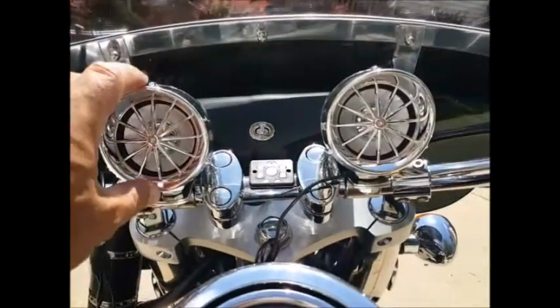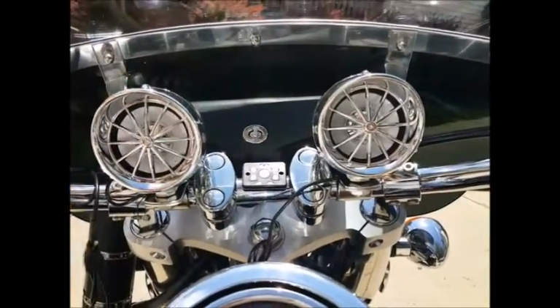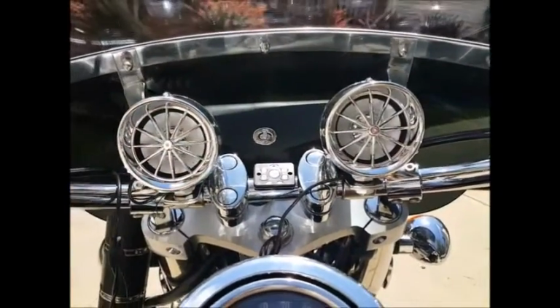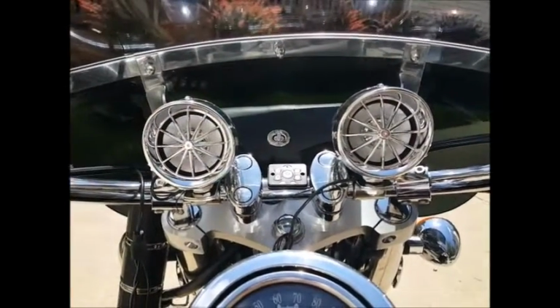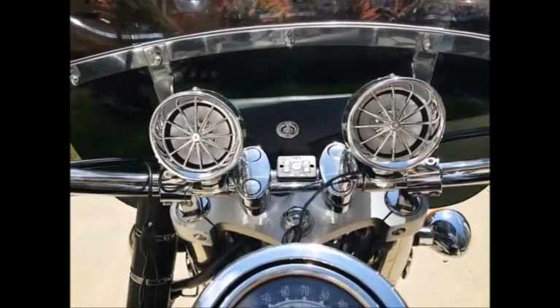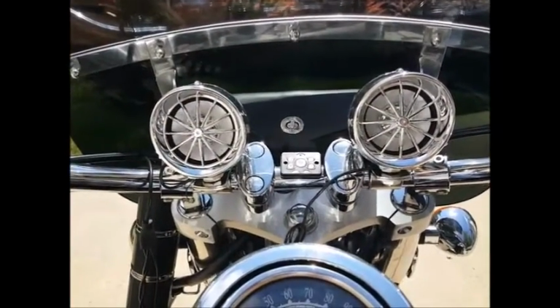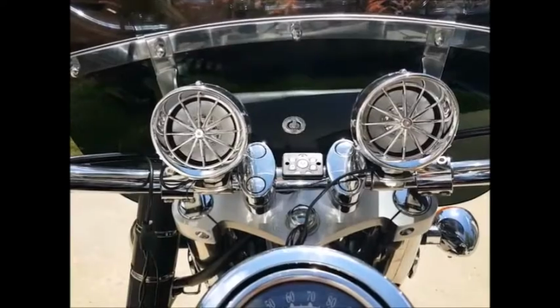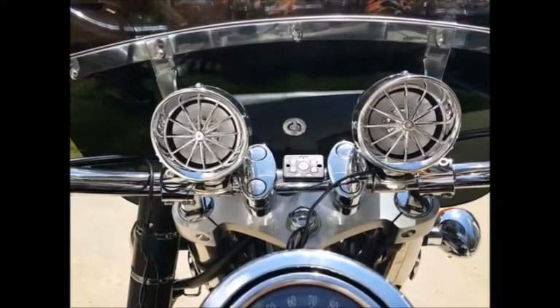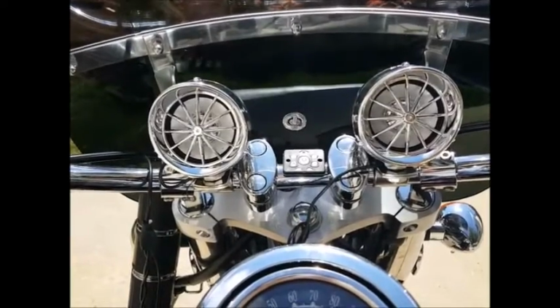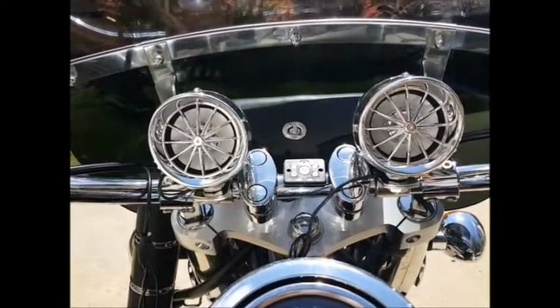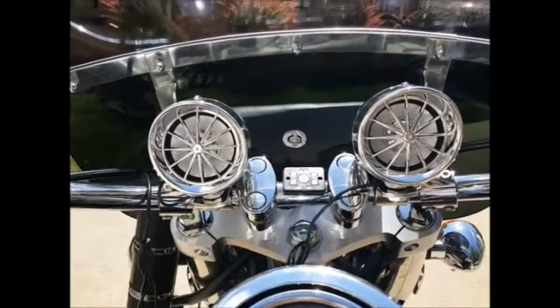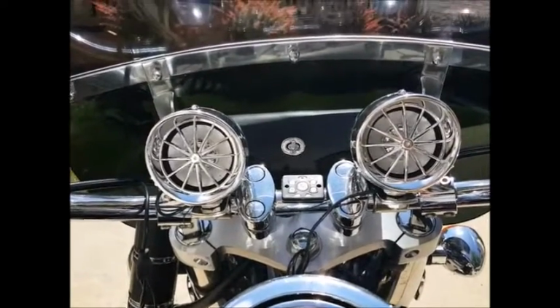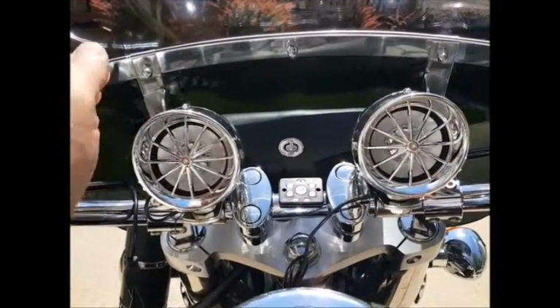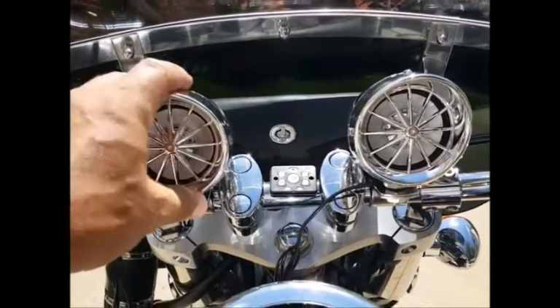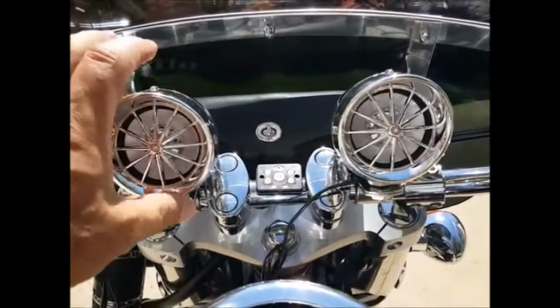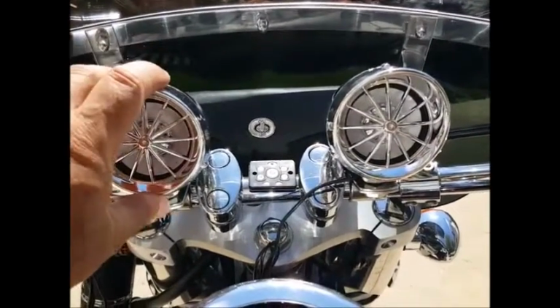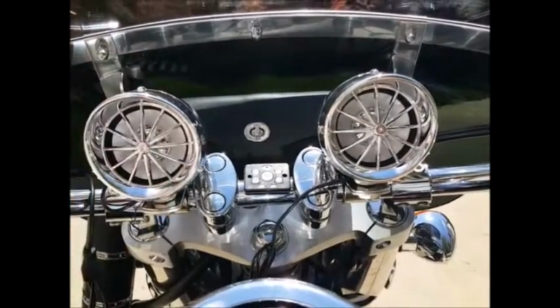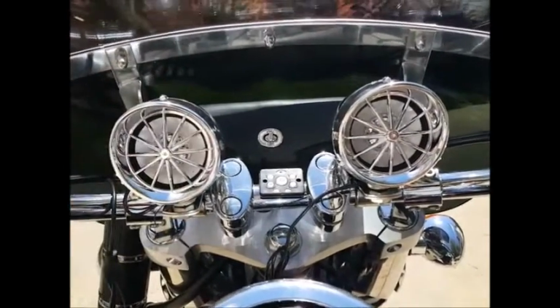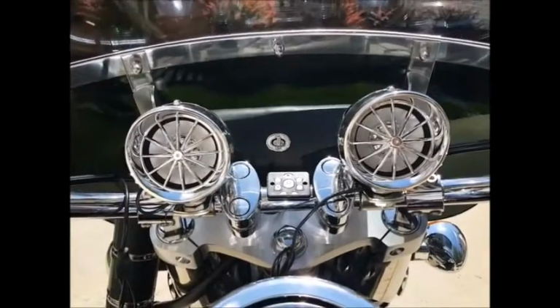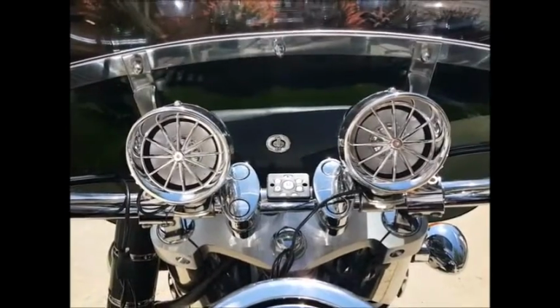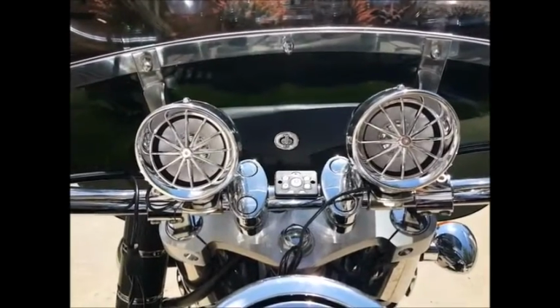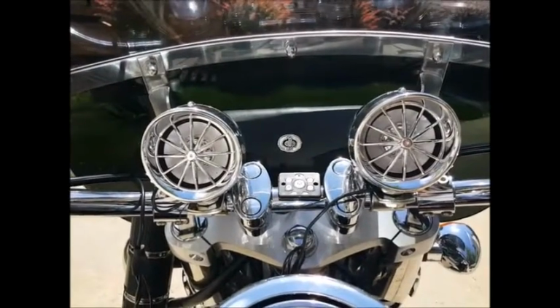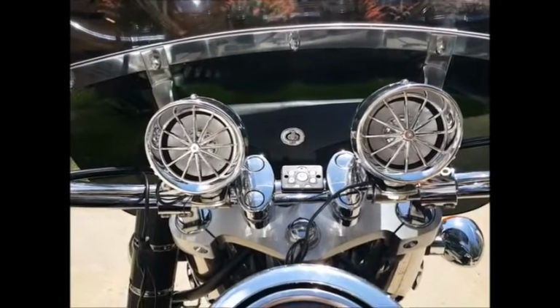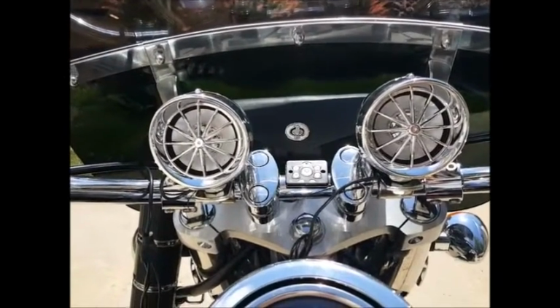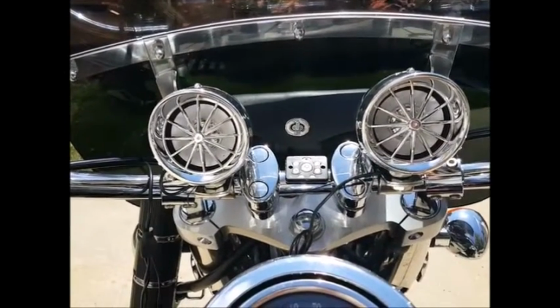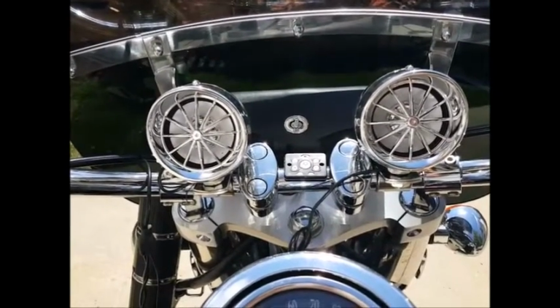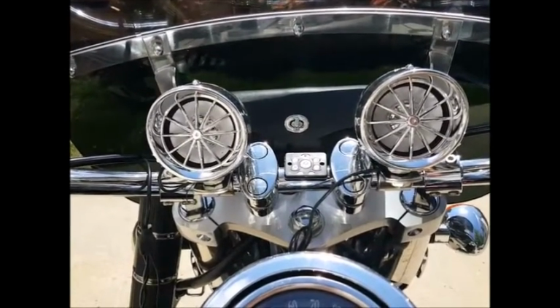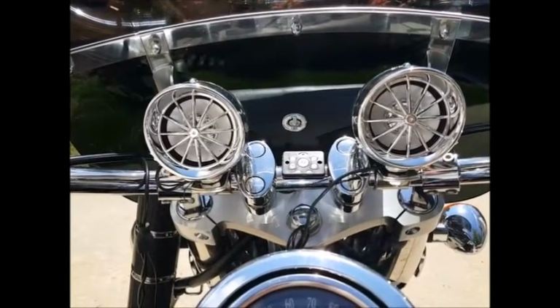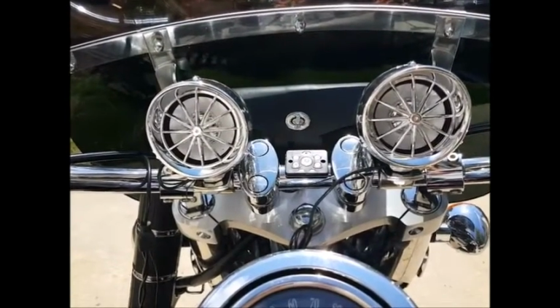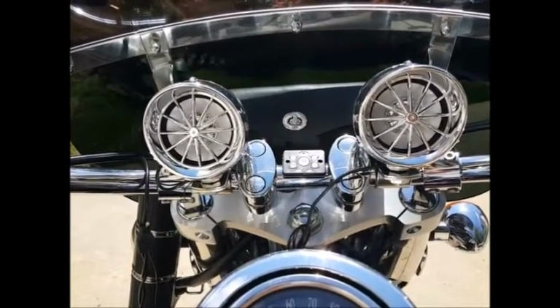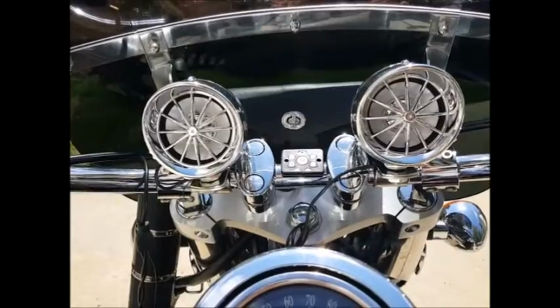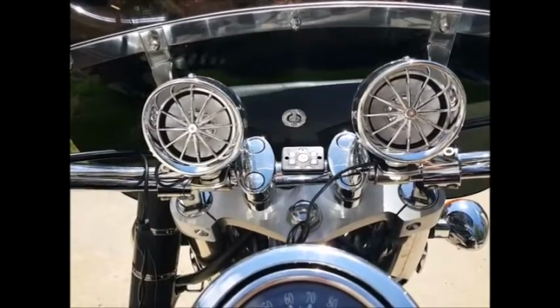The Thrust speaker is our high-end model, which has a higher output and very solid chromed-out or blacked-out metal casings and bodies. So that's just the high-end product that we carry for bikes.